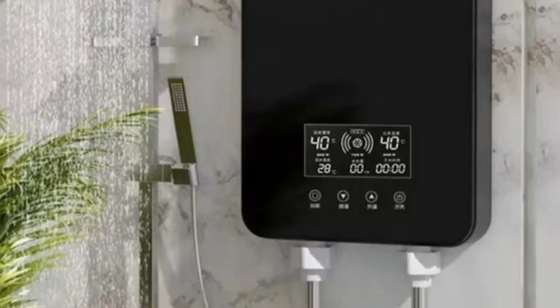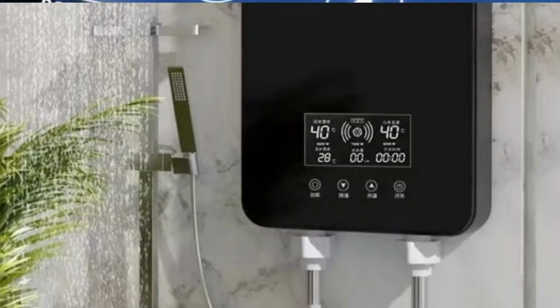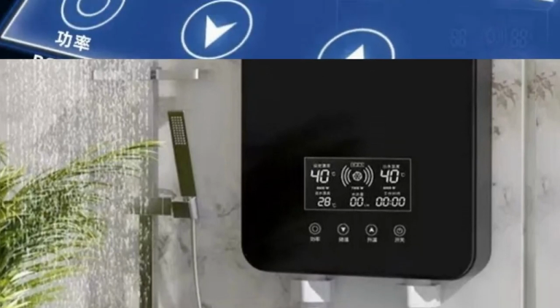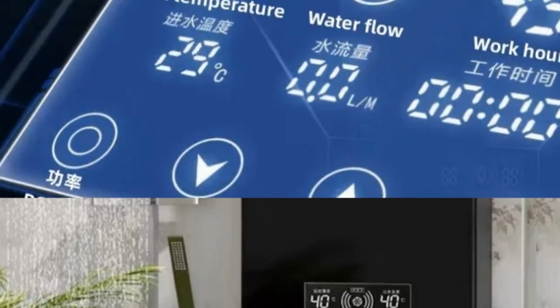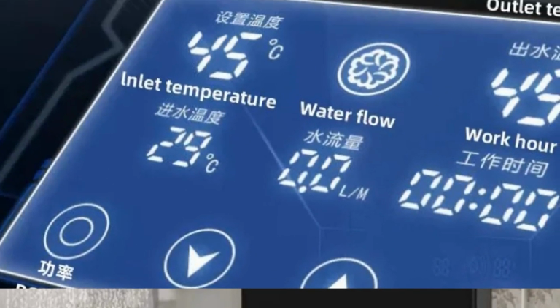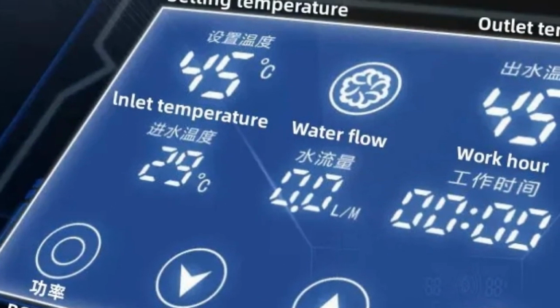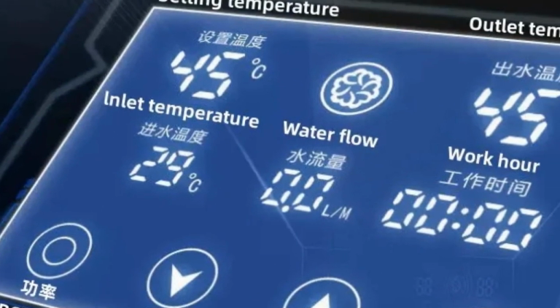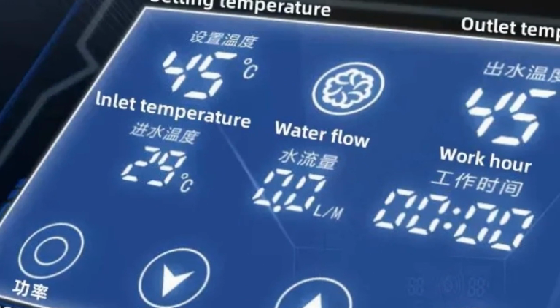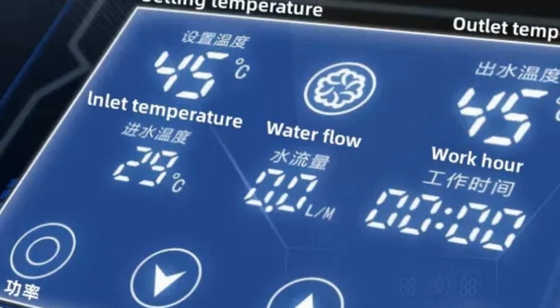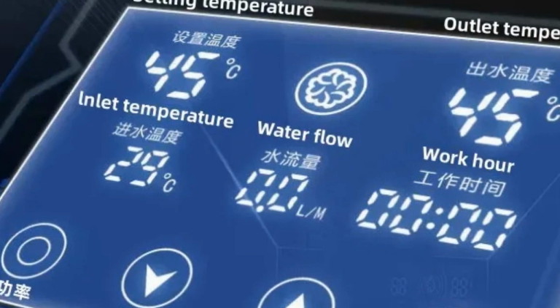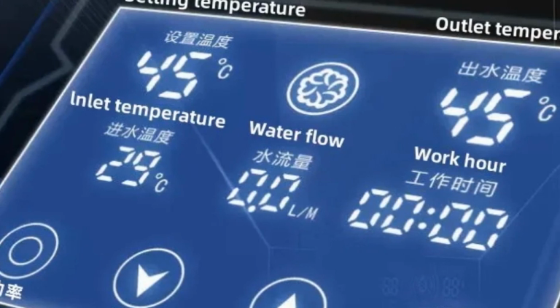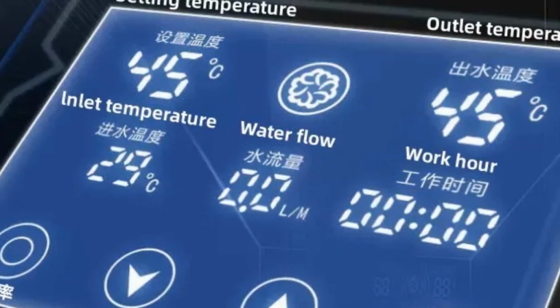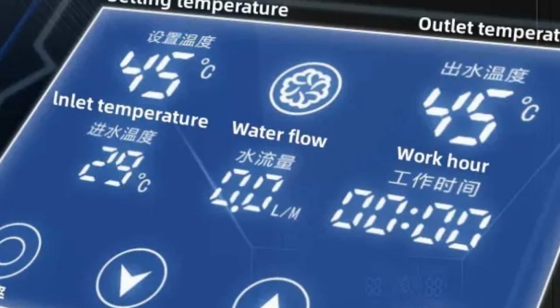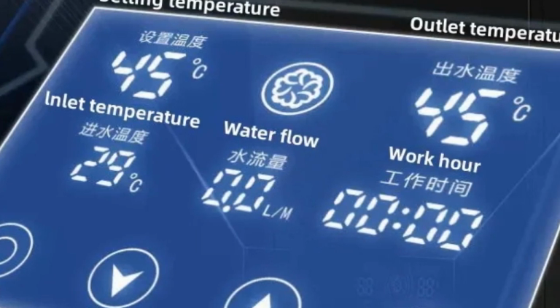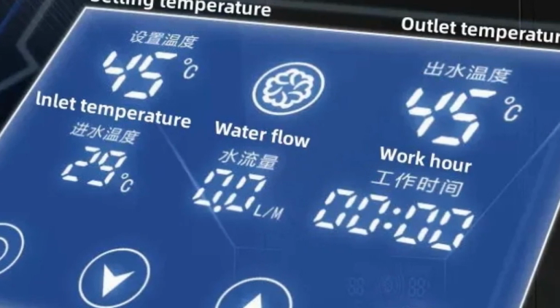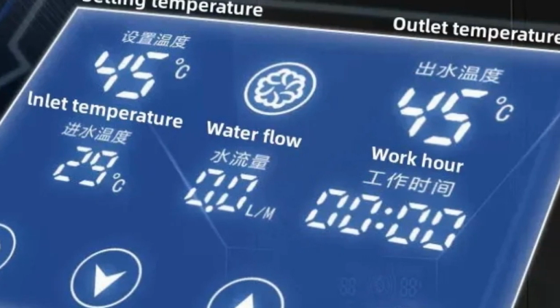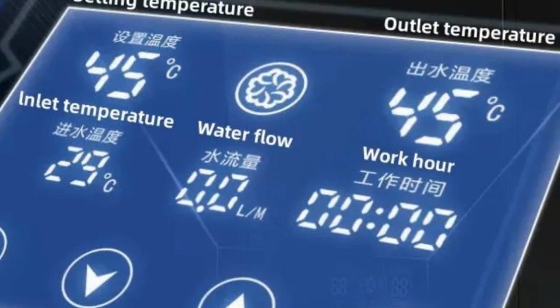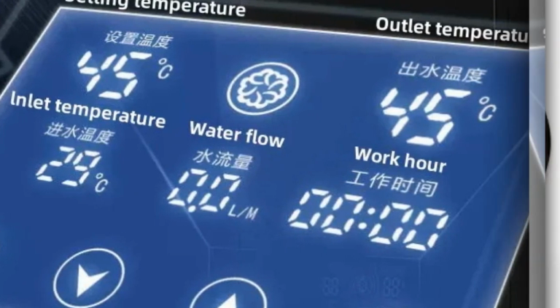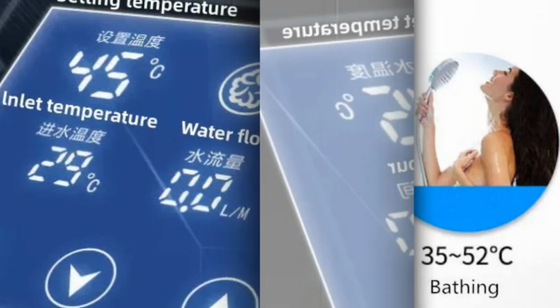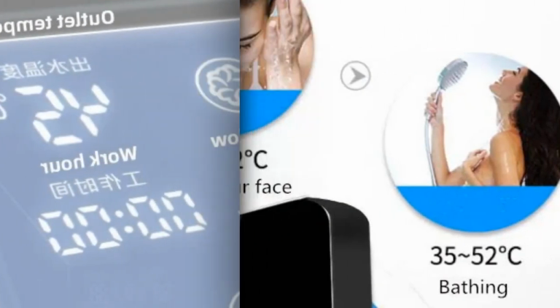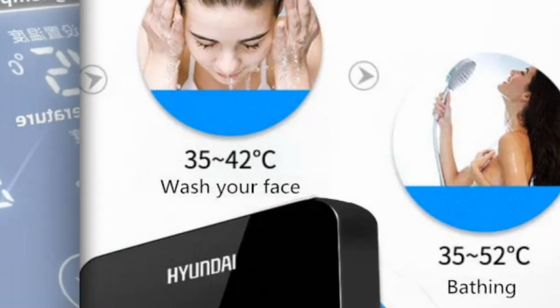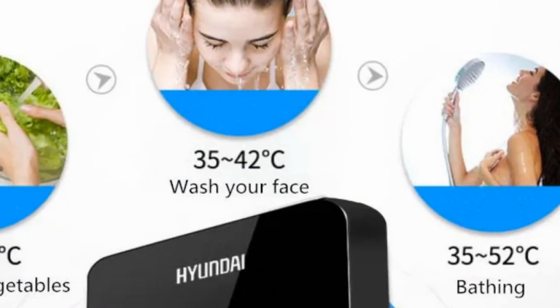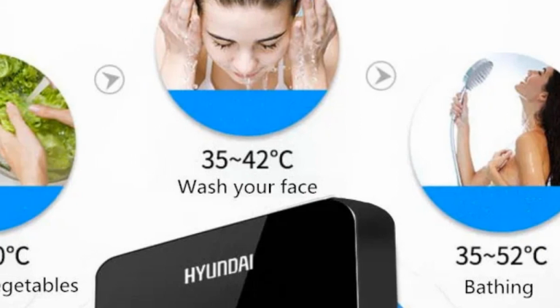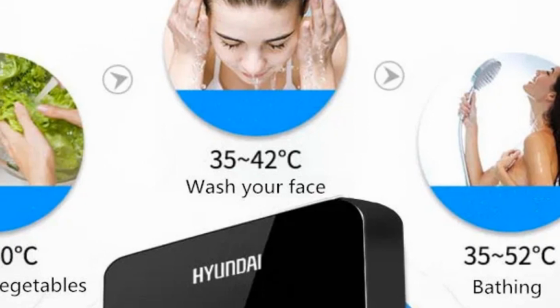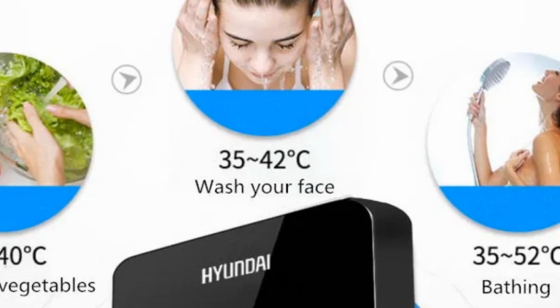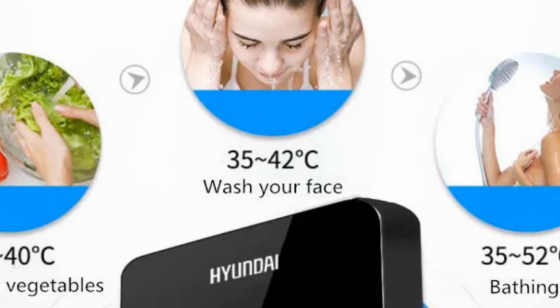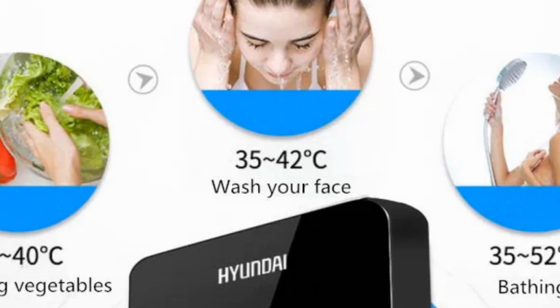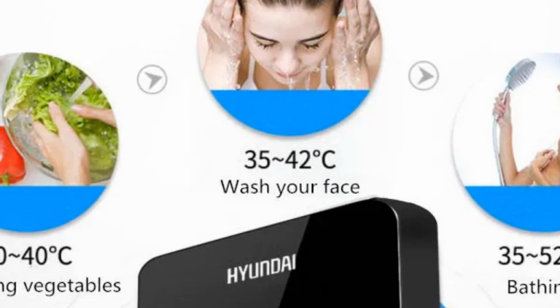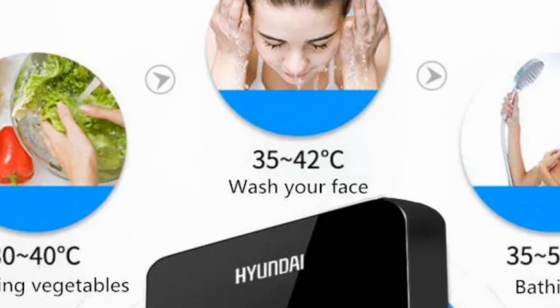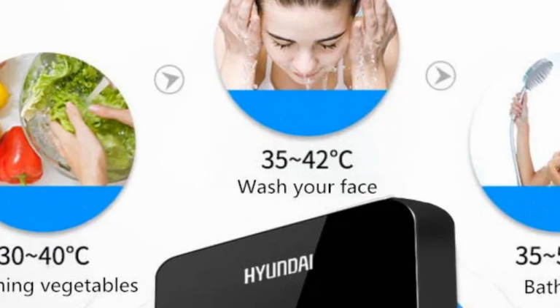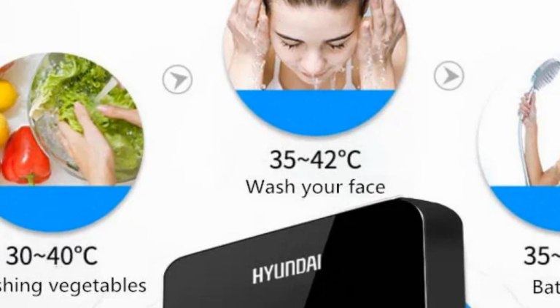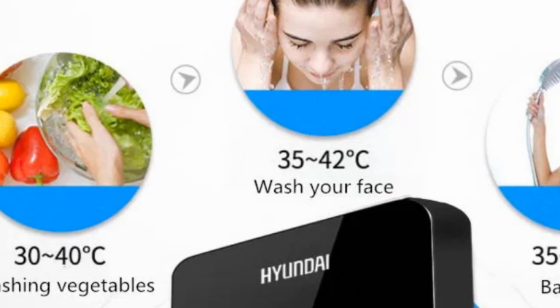With its sleek design and reliable performance, this heater provides comfort and convenience for everyday use. Say goodbye to waiting for hot water and embrace the ease of instant heating with the Hyundai Electric Water Heater.